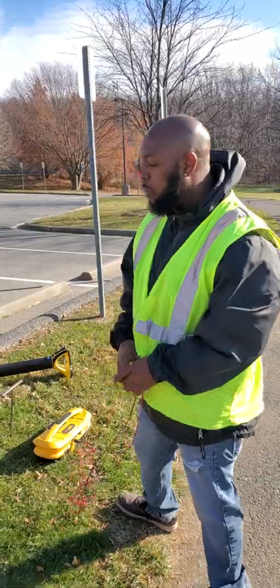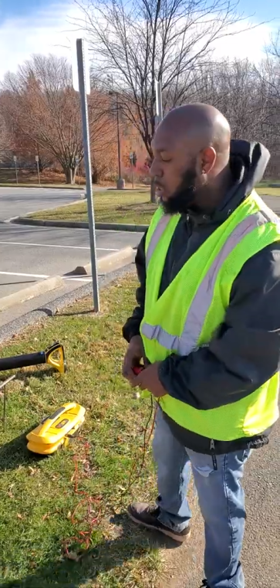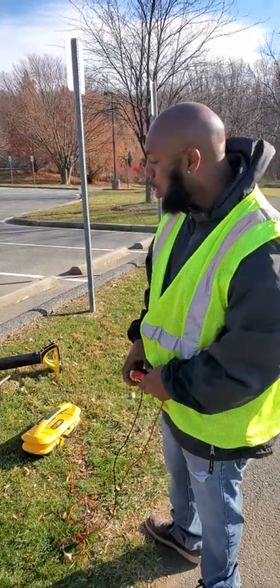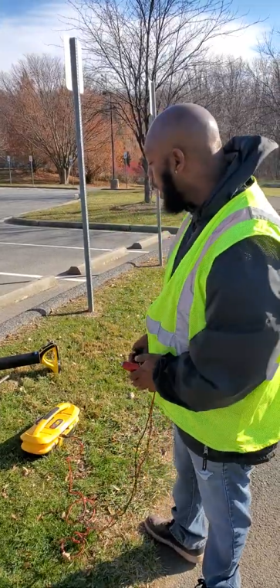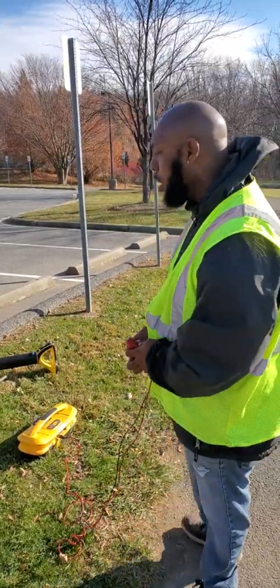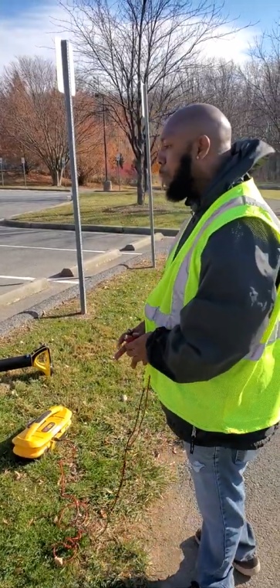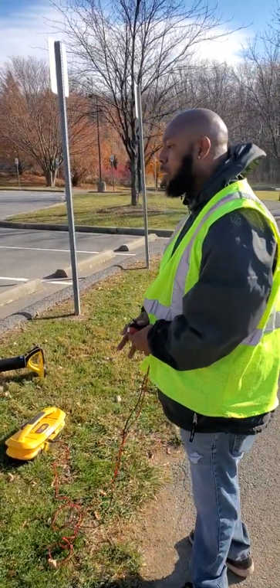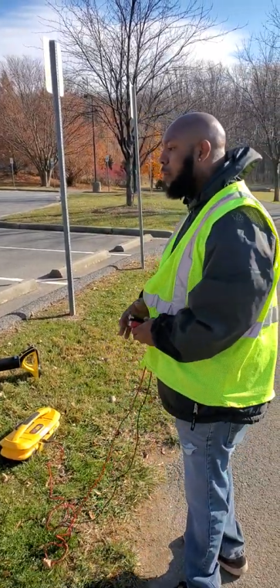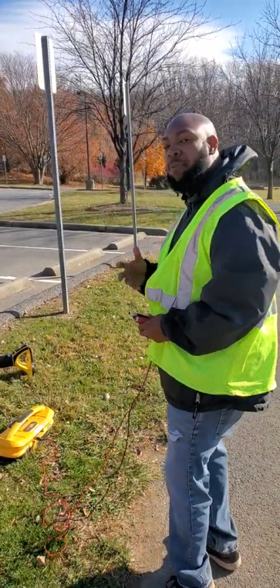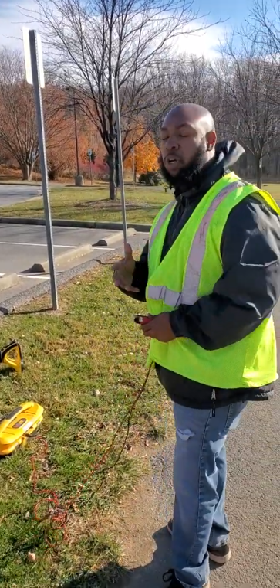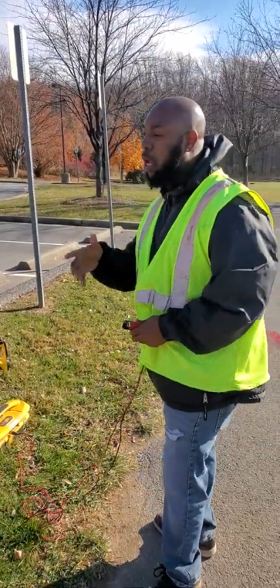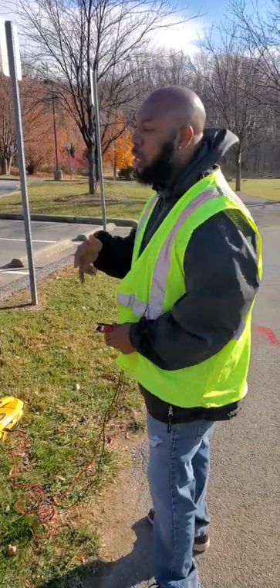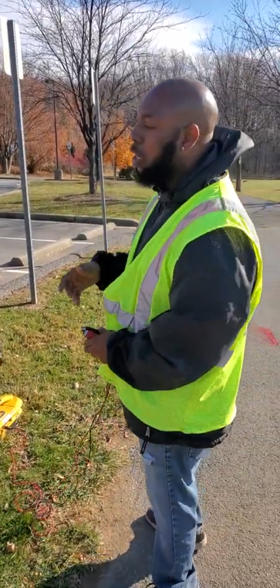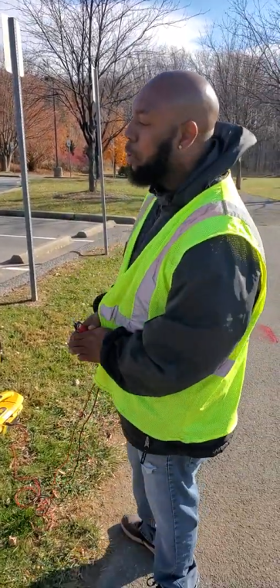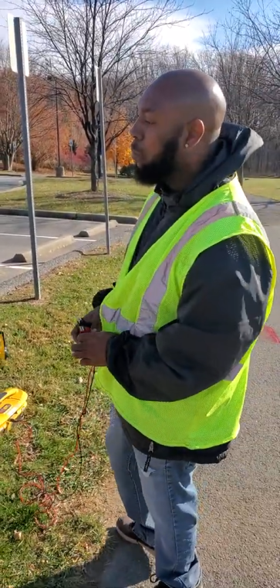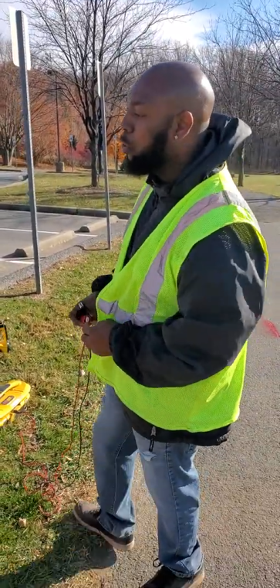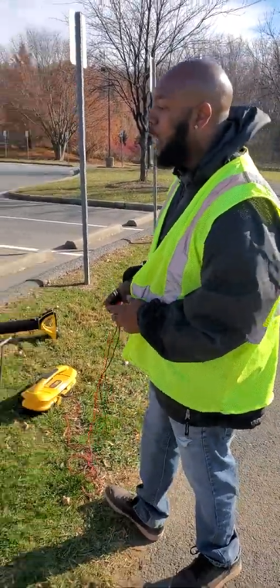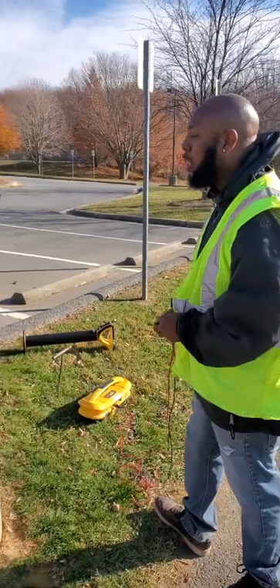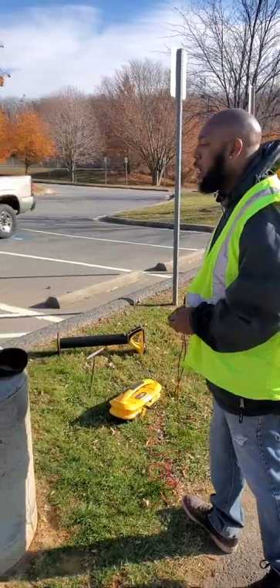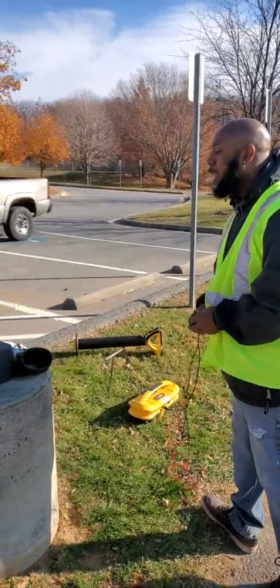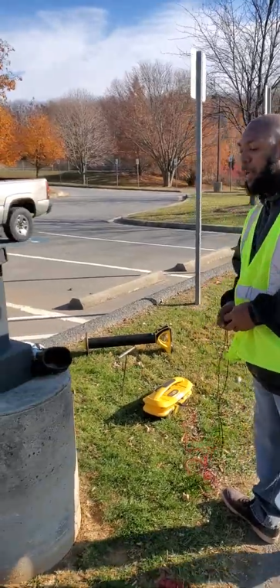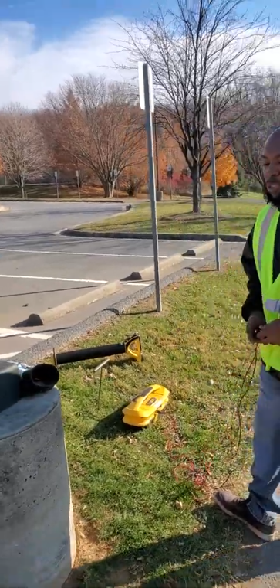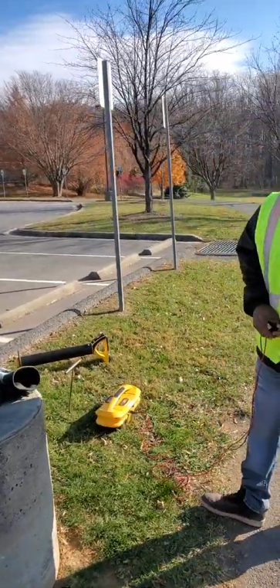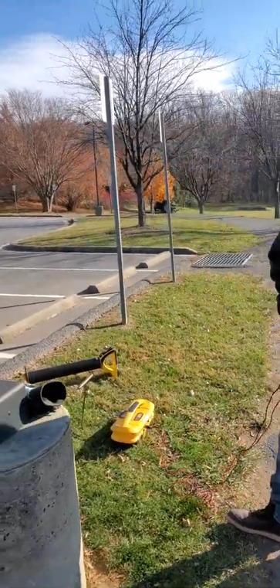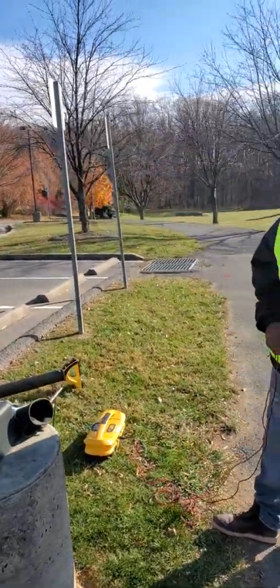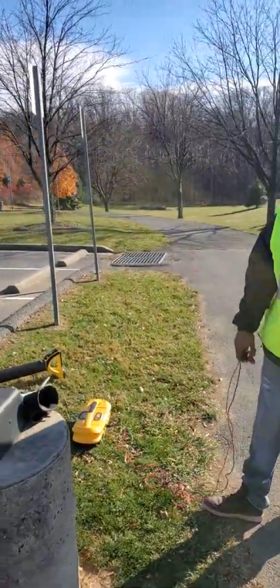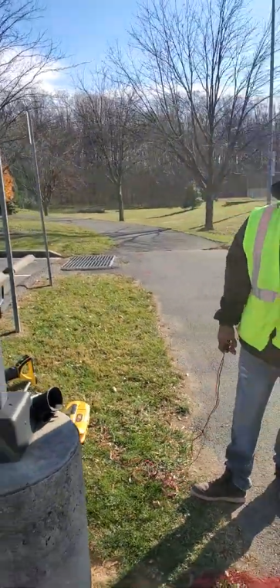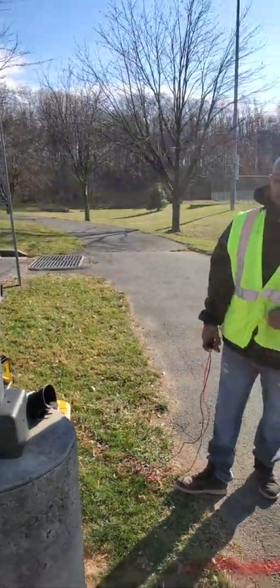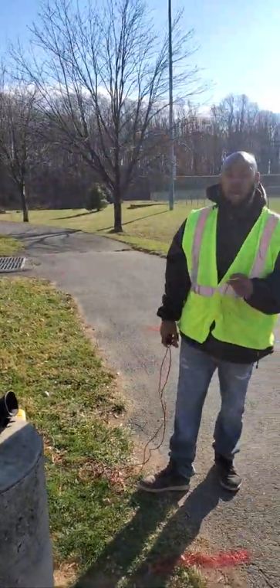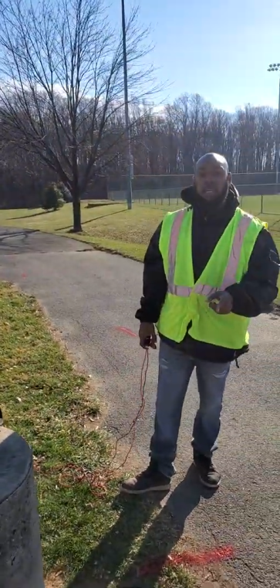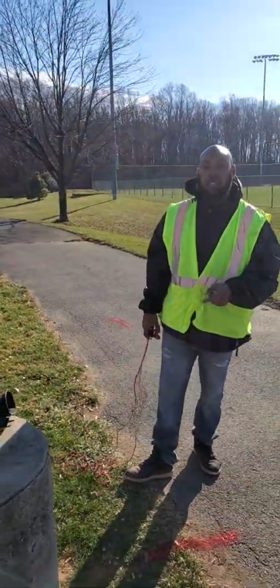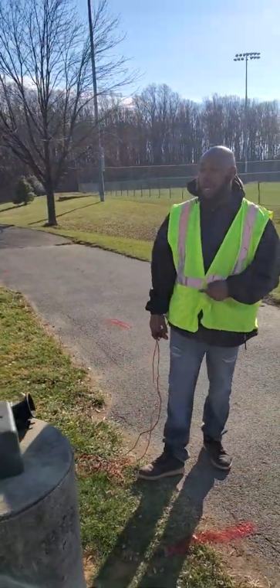Welcome to Elite Utility Locating. I gave you a brief tutorial earlier on hooking it up to a street light. Now I'm about to switch equipment and use the RD this time.